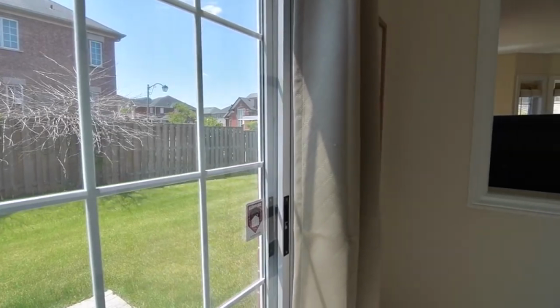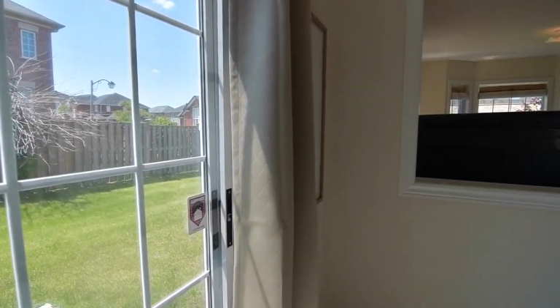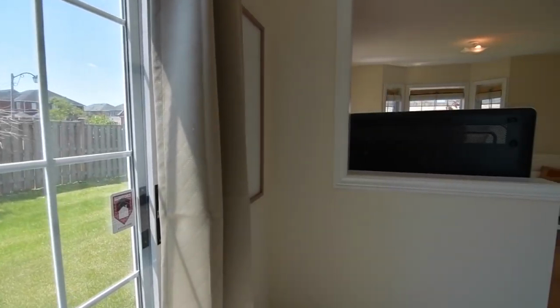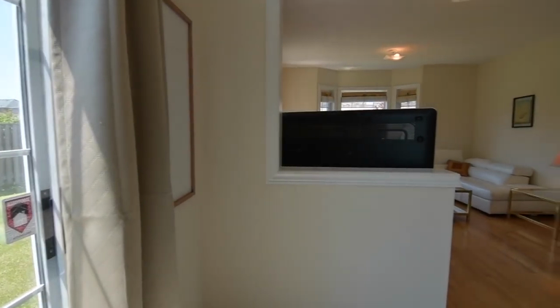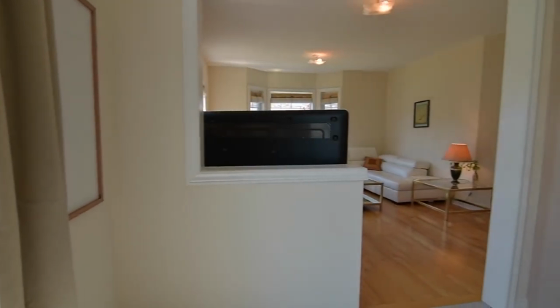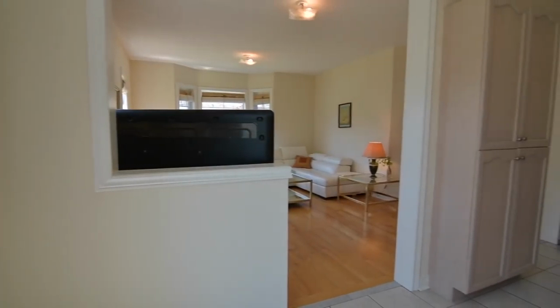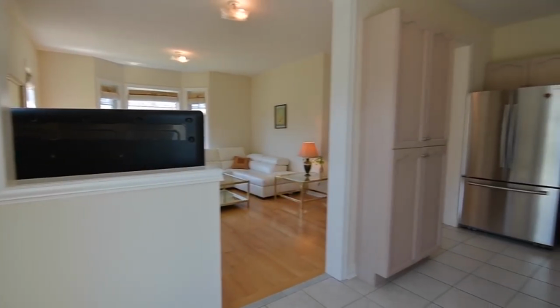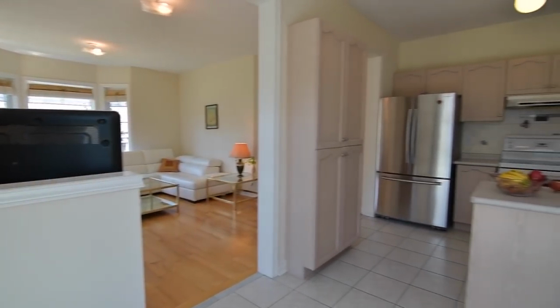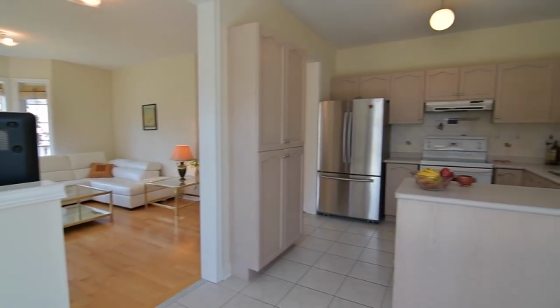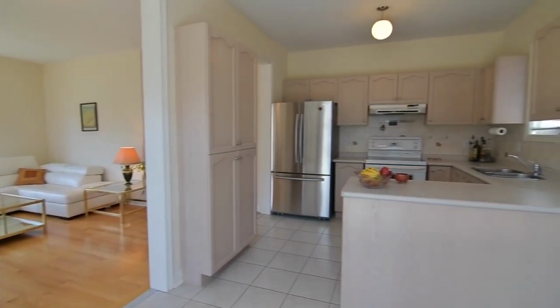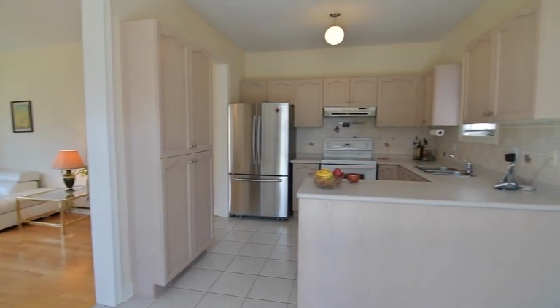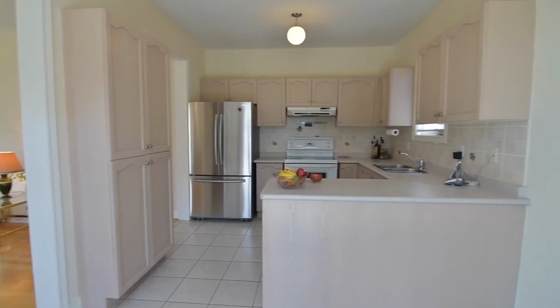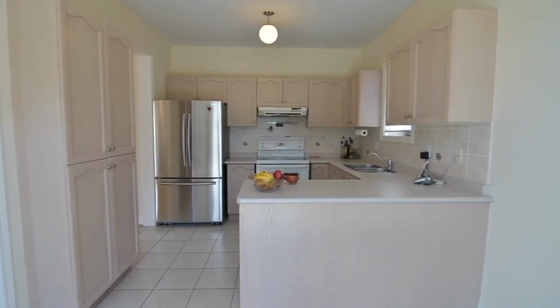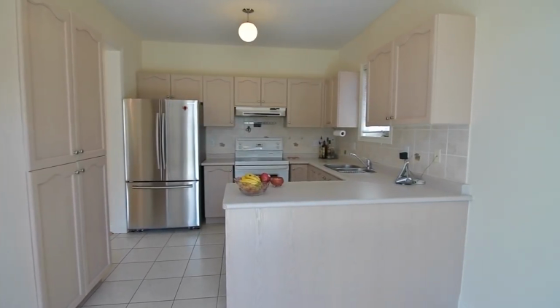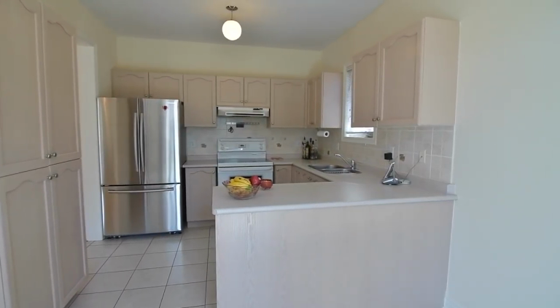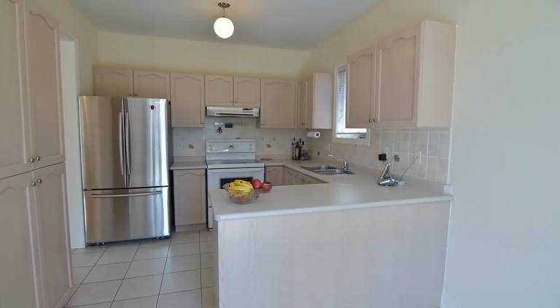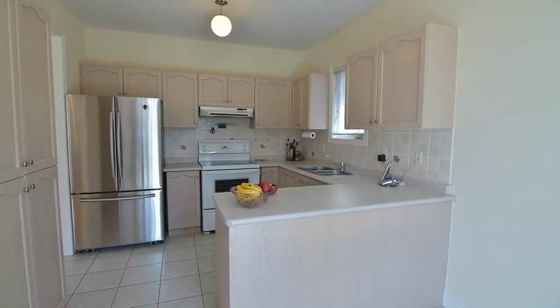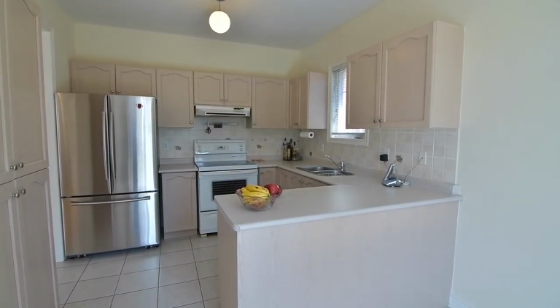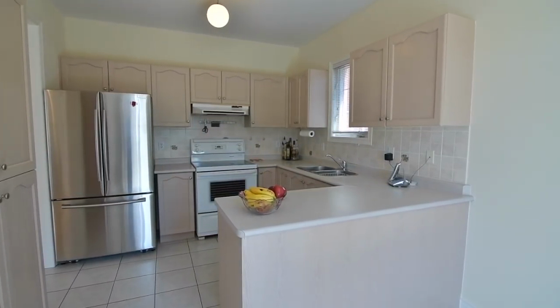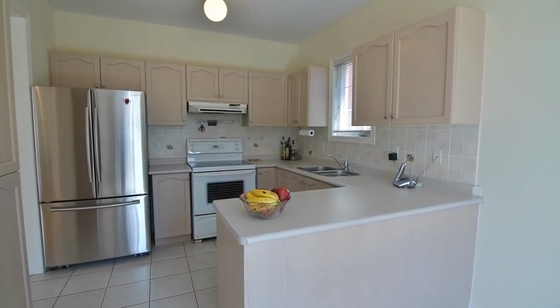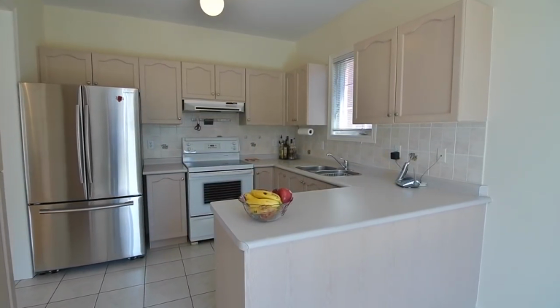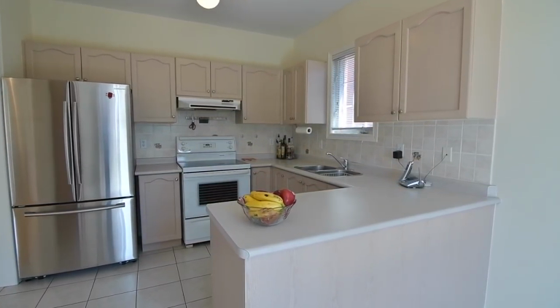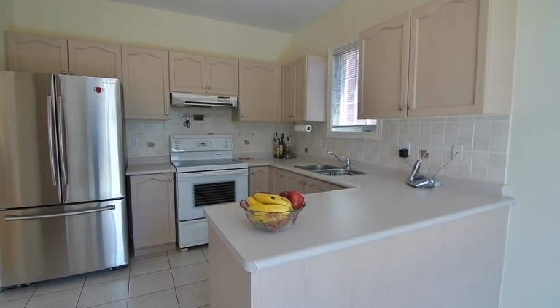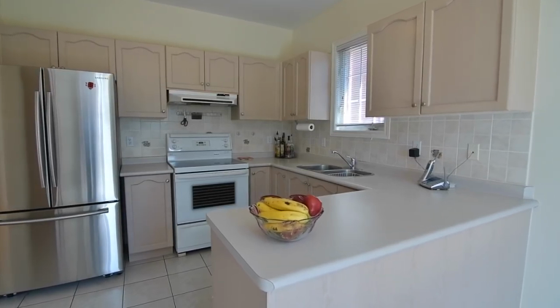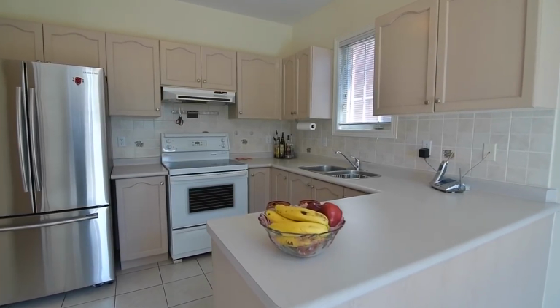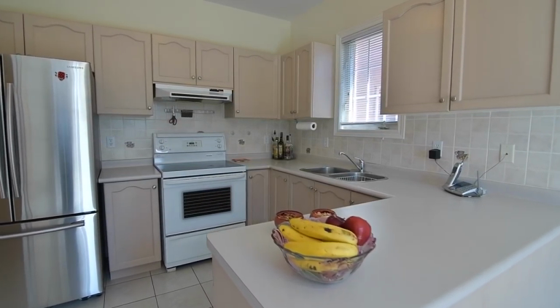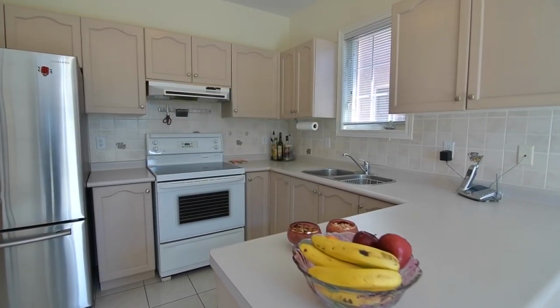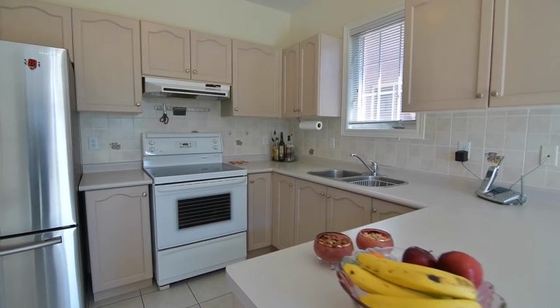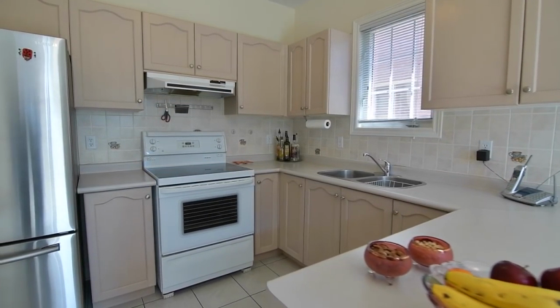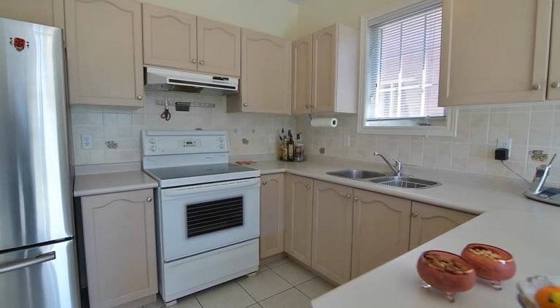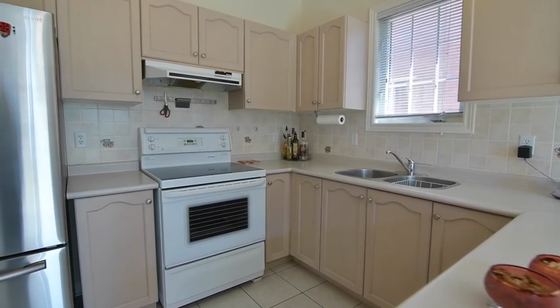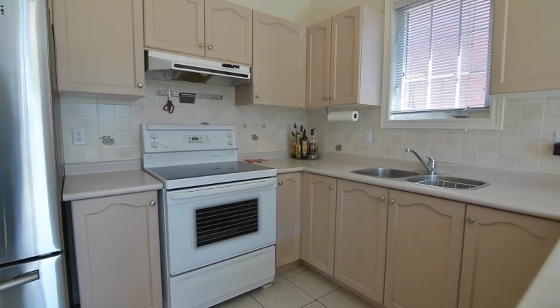The kitchen itself is a bright and functional work area featuring ceramic tile floors and backsplash, ample cupboard, counter, and pantry space, and includes stove, stainless steel fridge, and microwave.